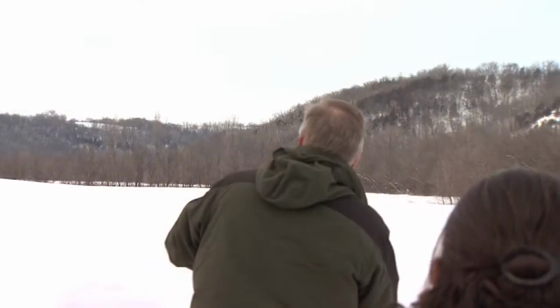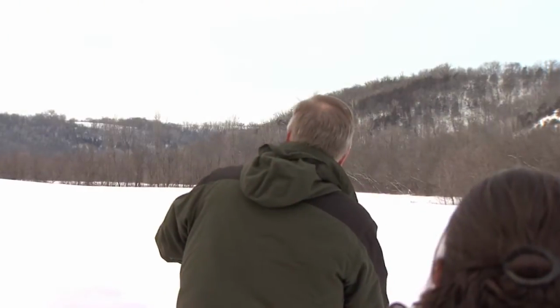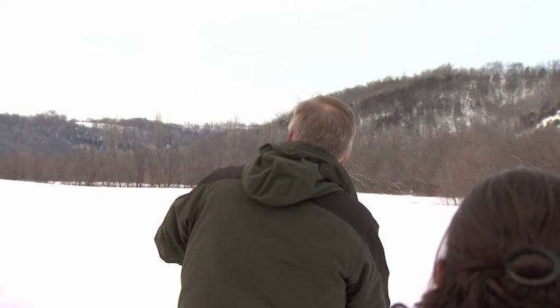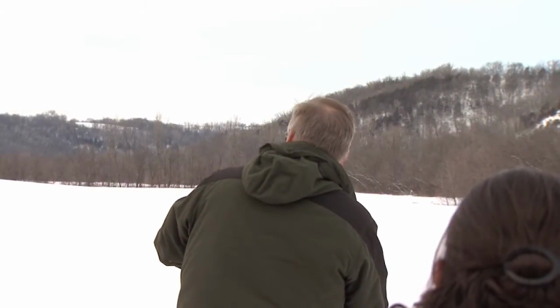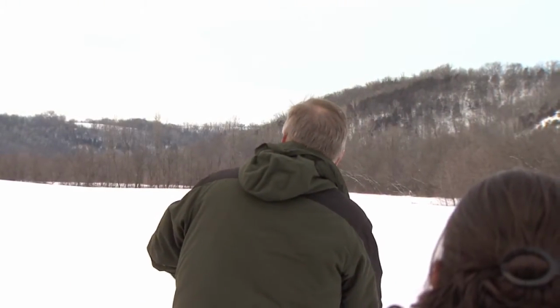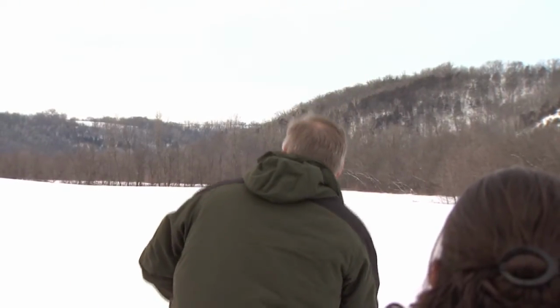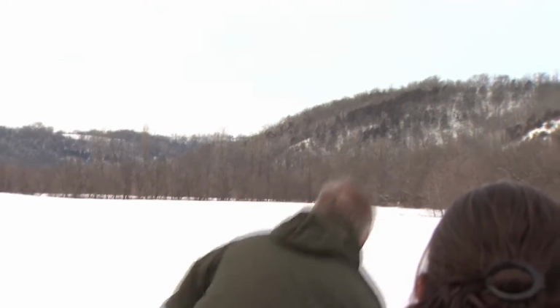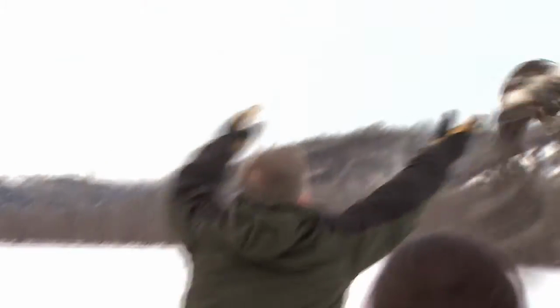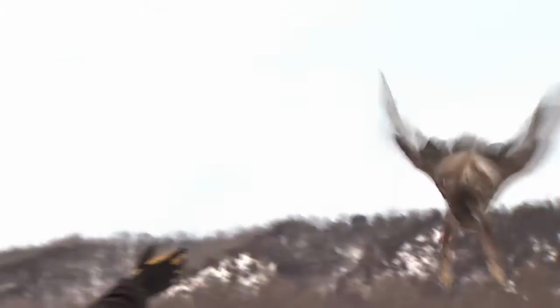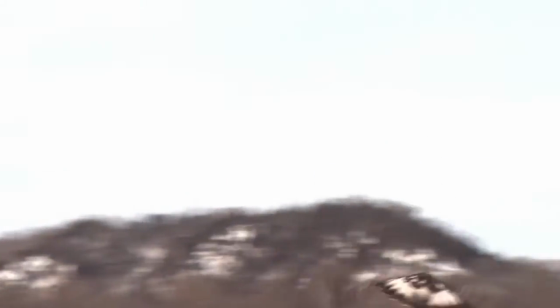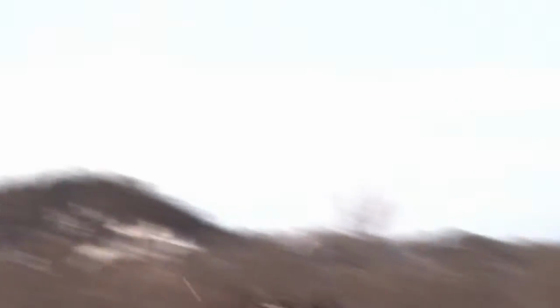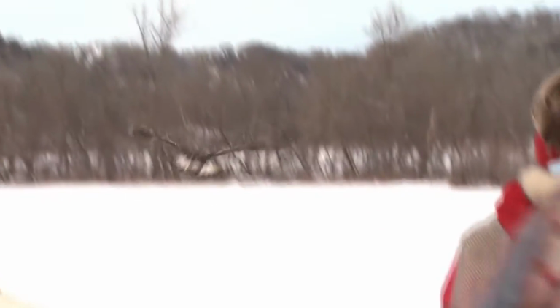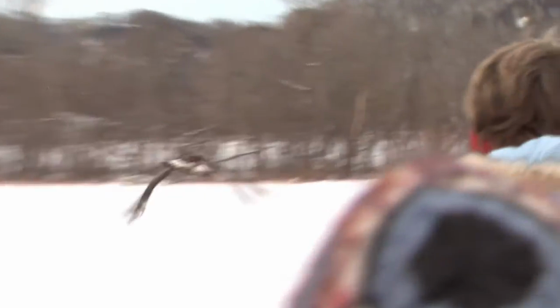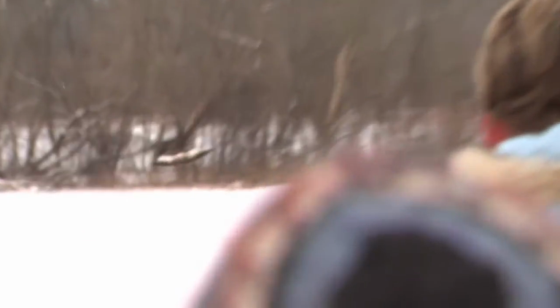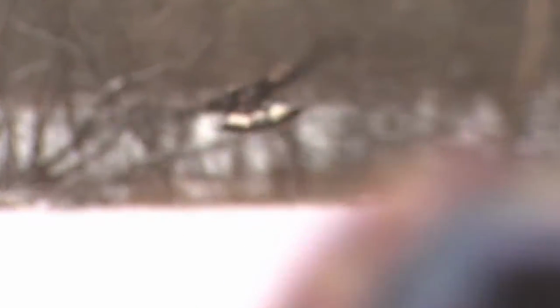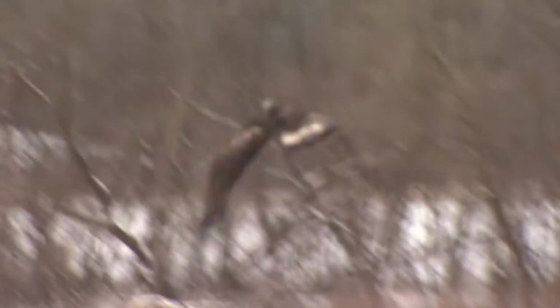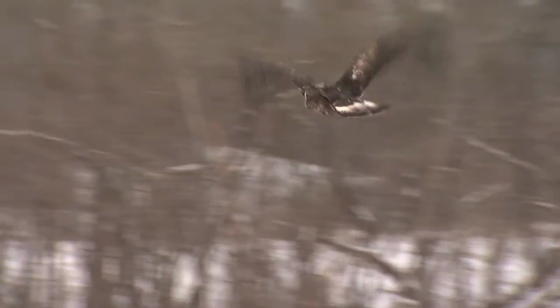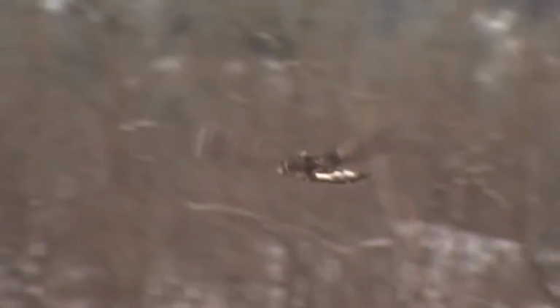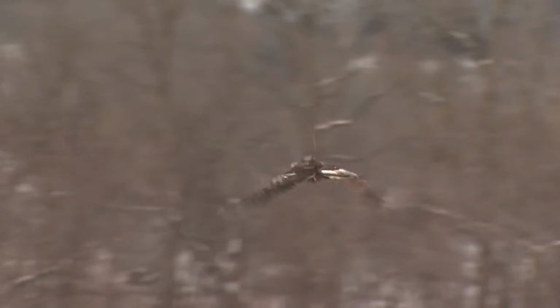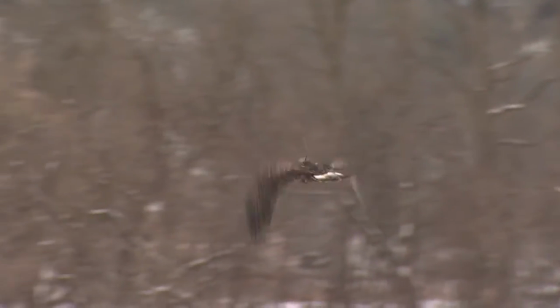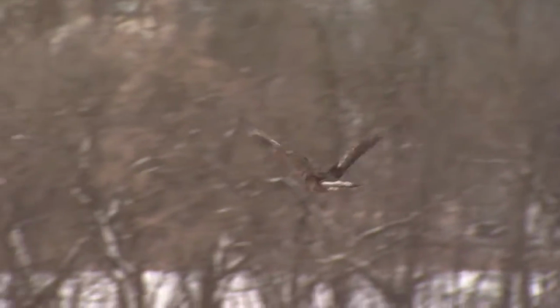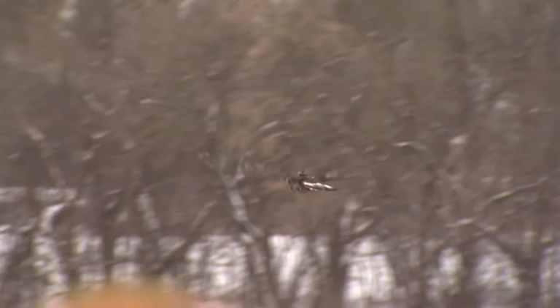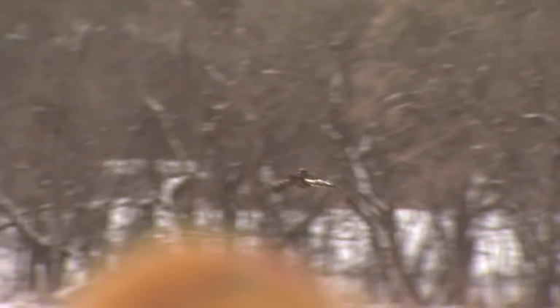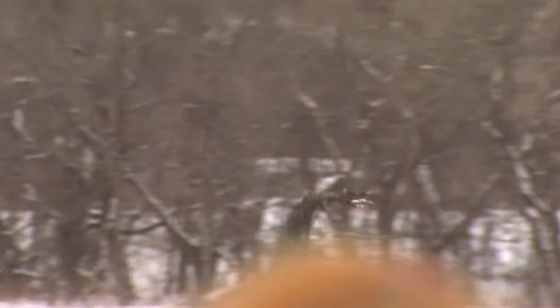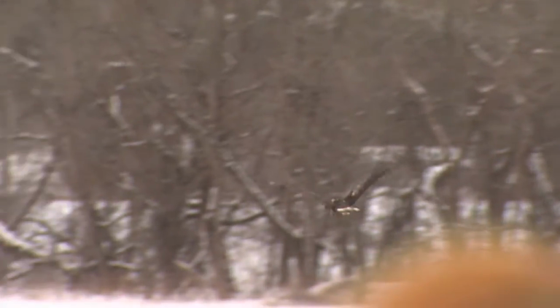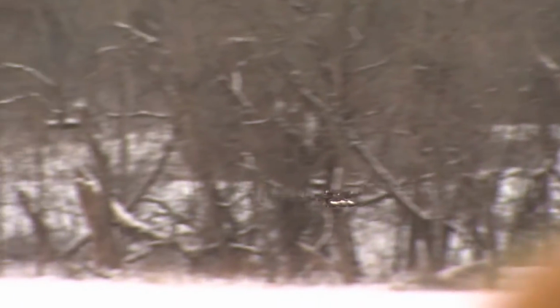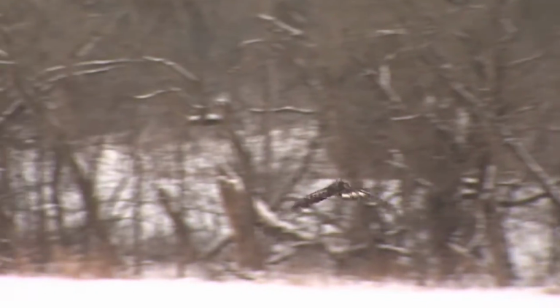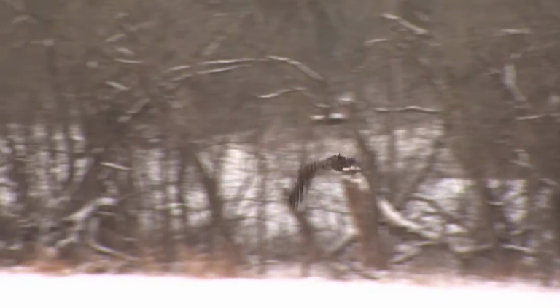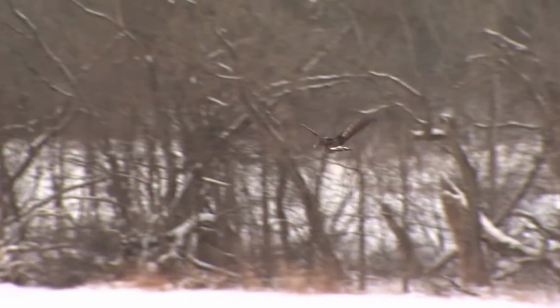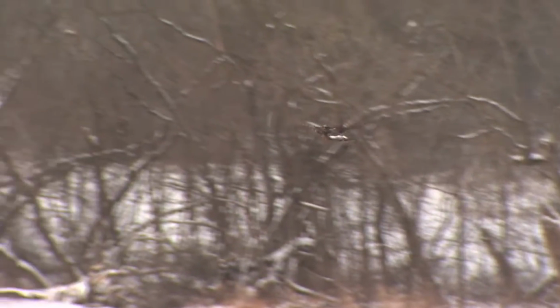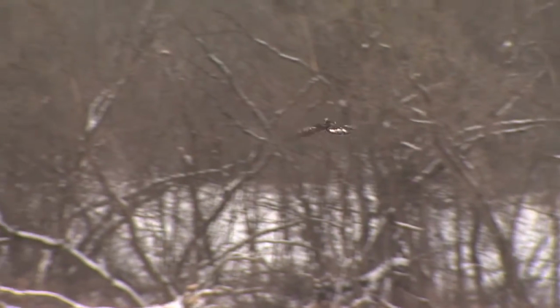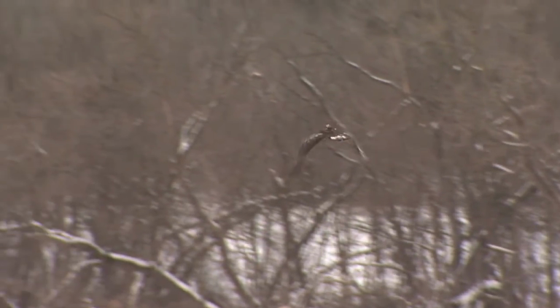One, two, three! I really enjoy the golden eagles. There's just something about them that I connect with and I see and want to see over and over again.